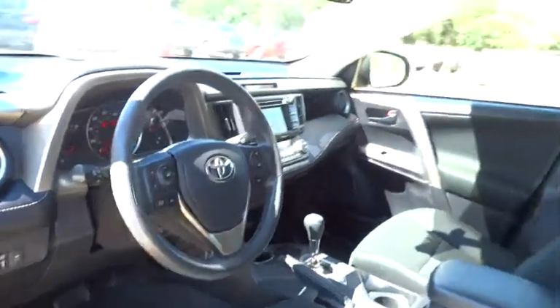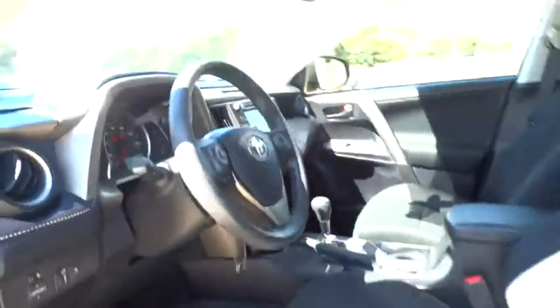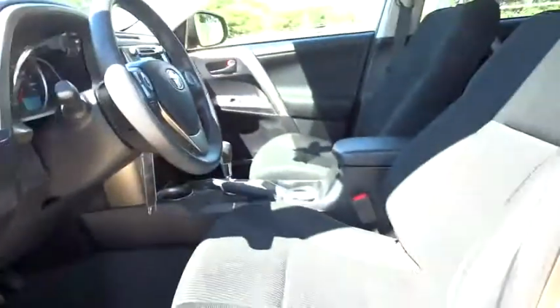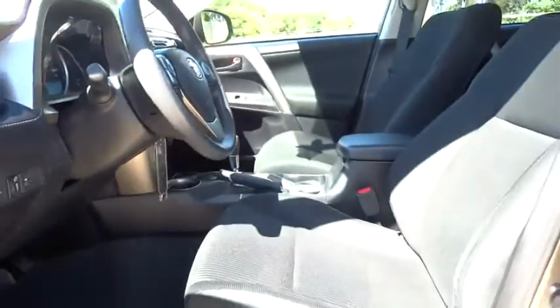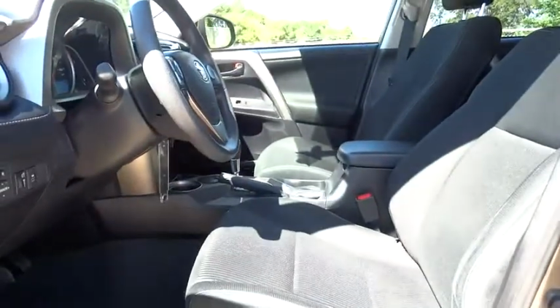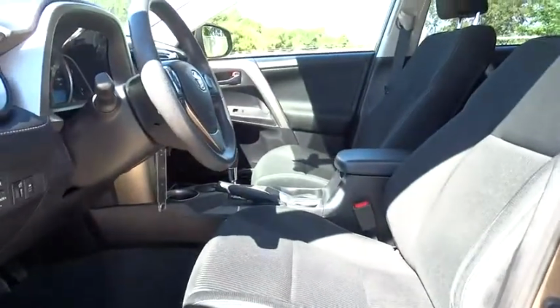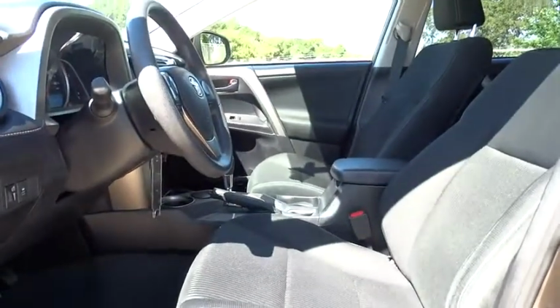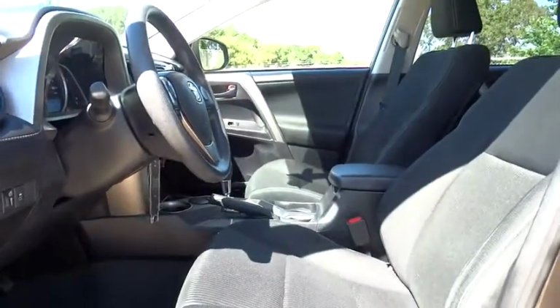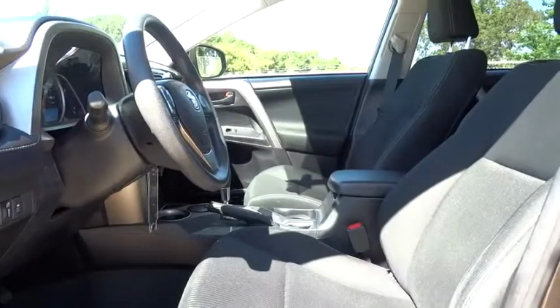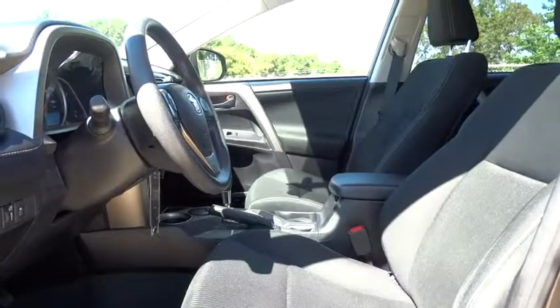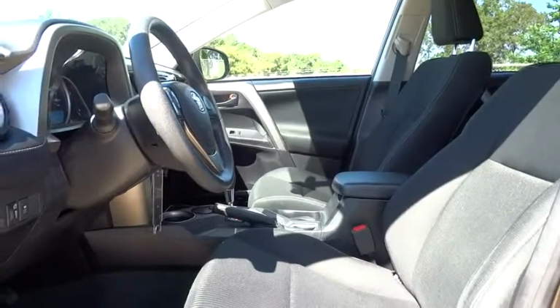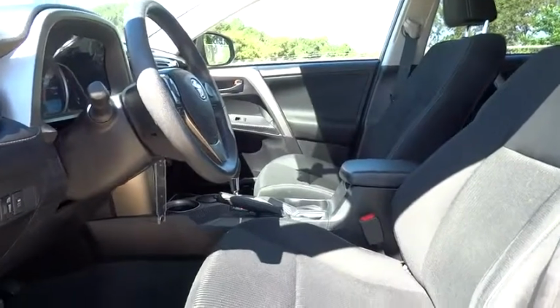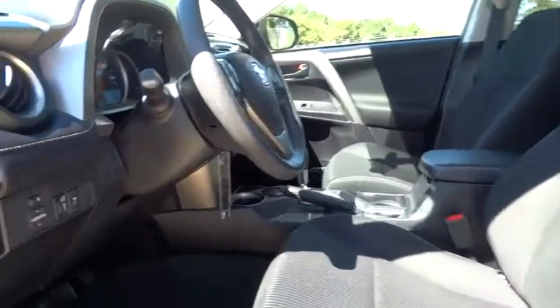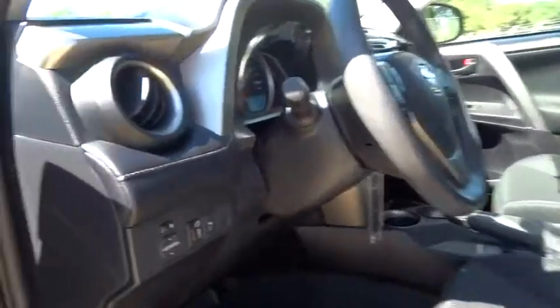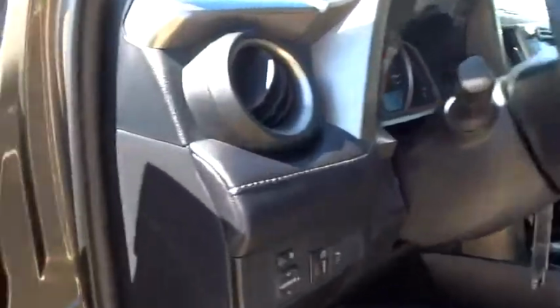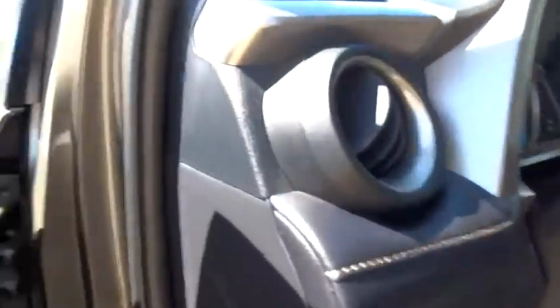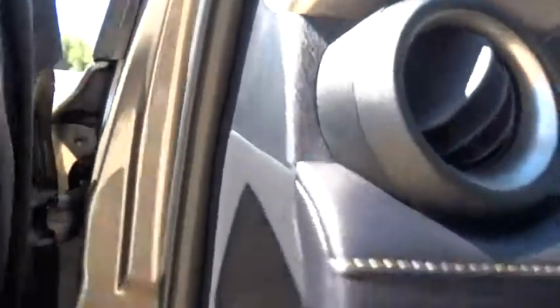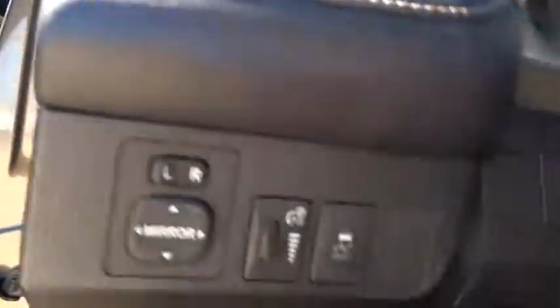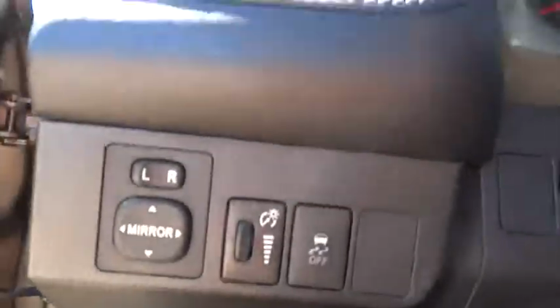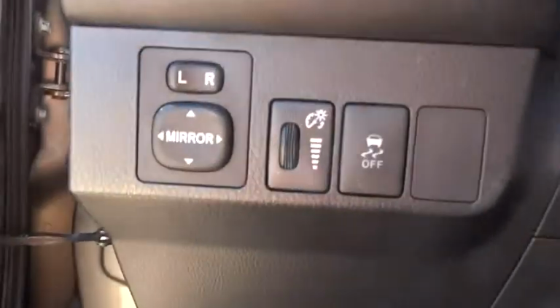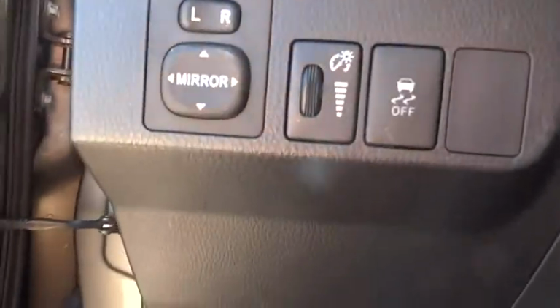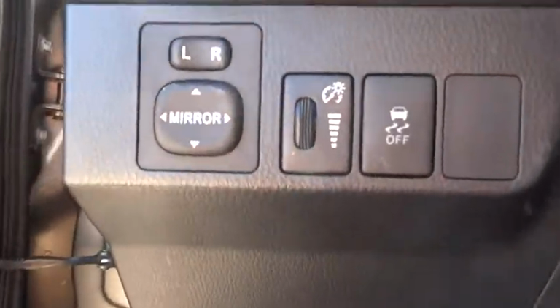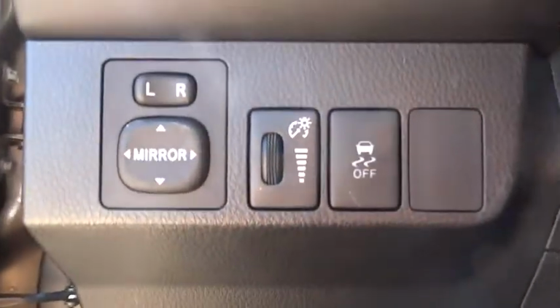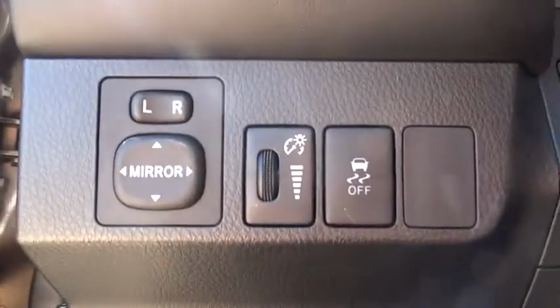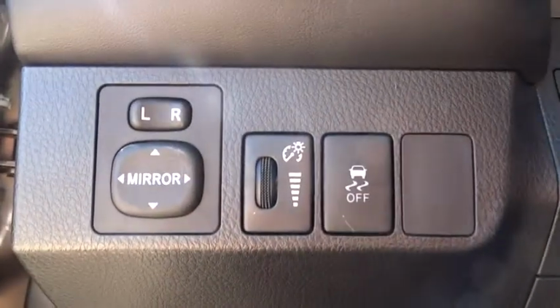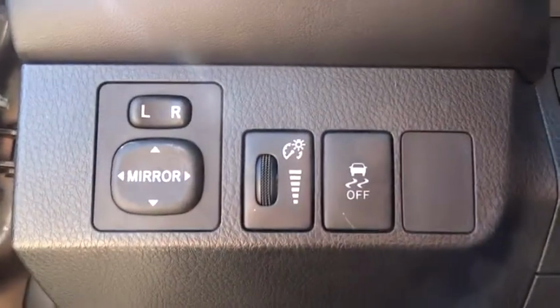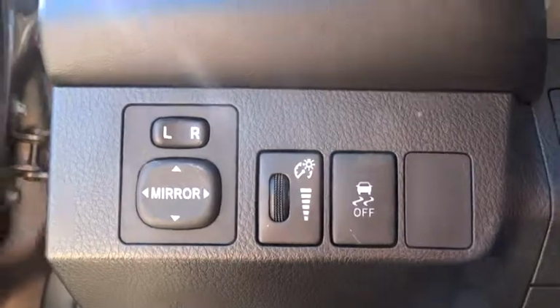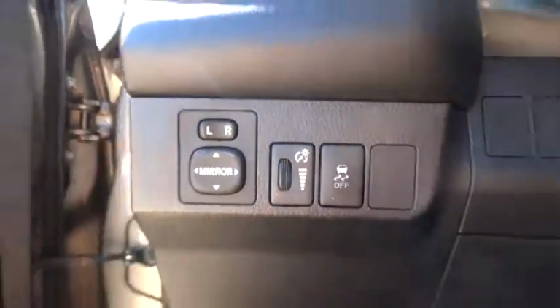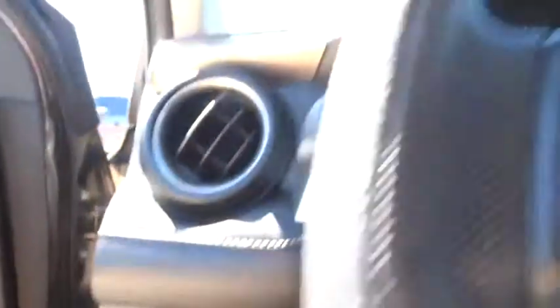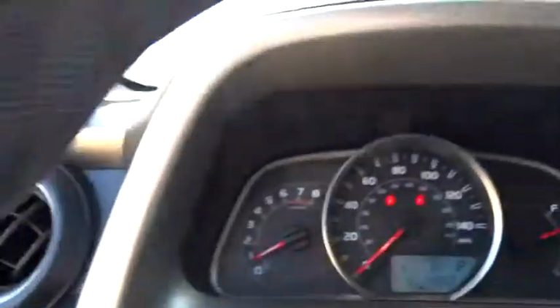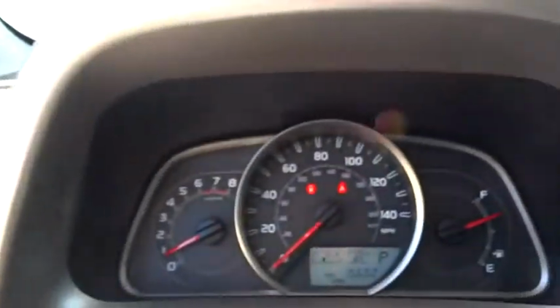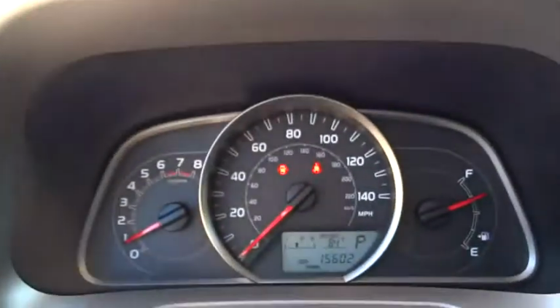This vehicle is Carpac certified, one owner, and qualifies for Carpac's buy-back guarantee. This beauty will make even your house keys jealous. Drive it today.